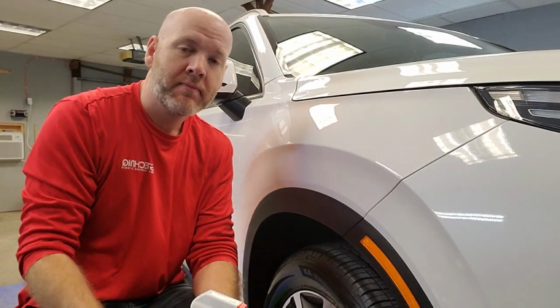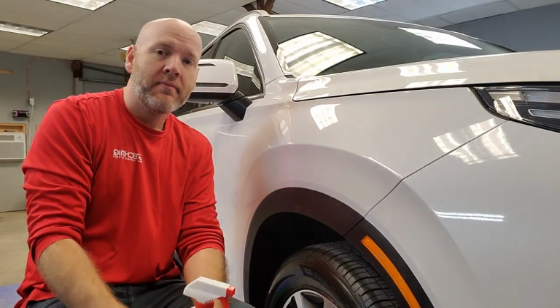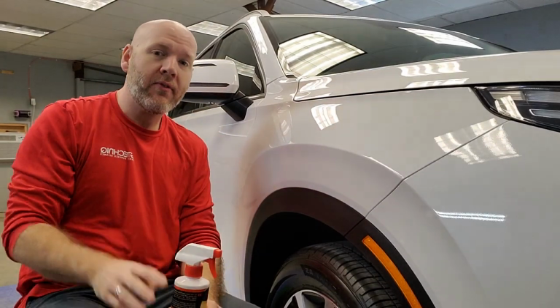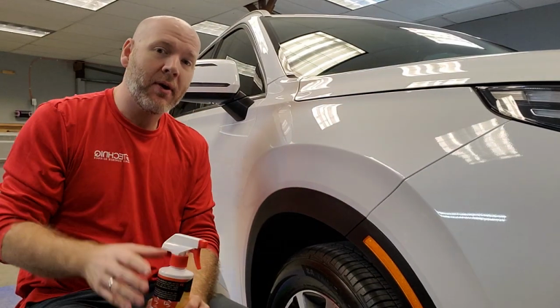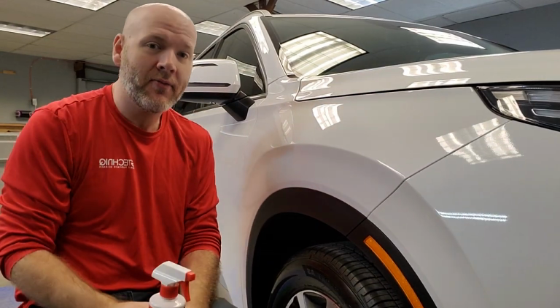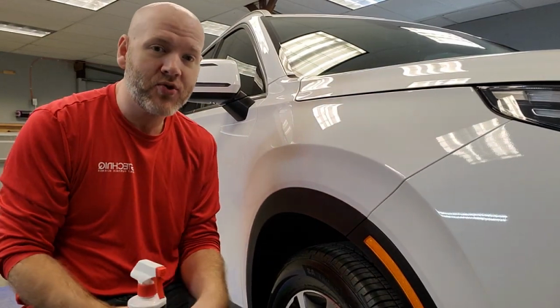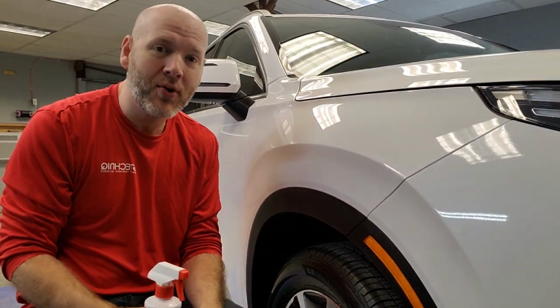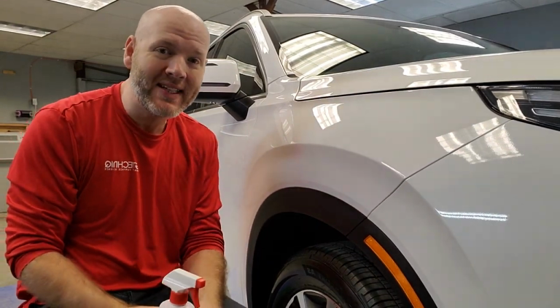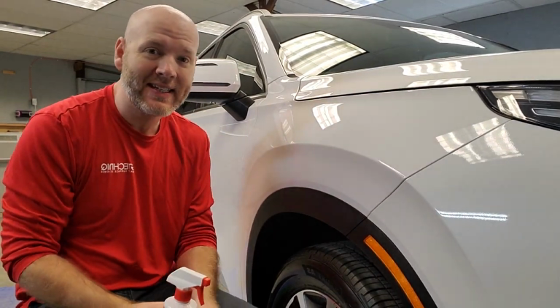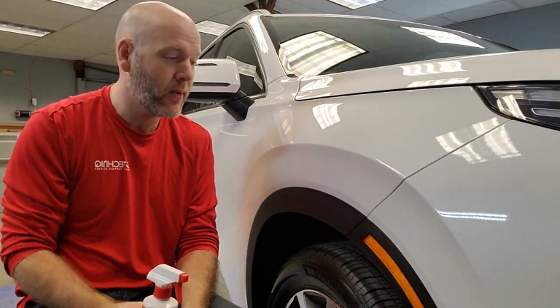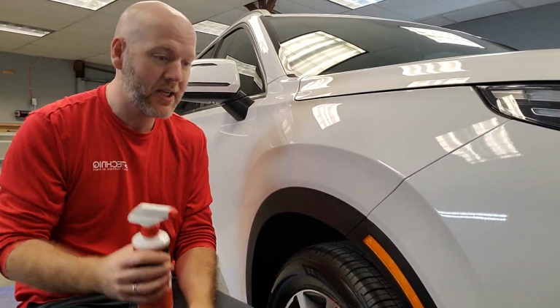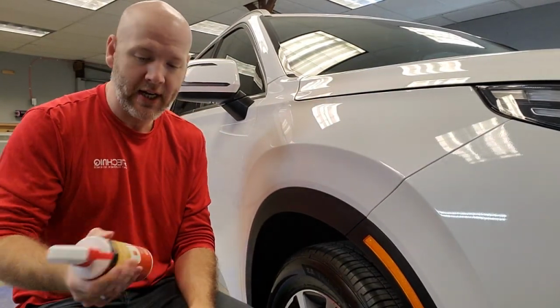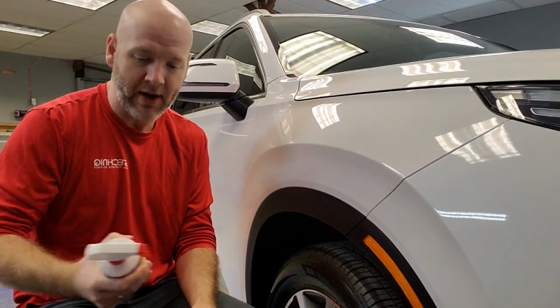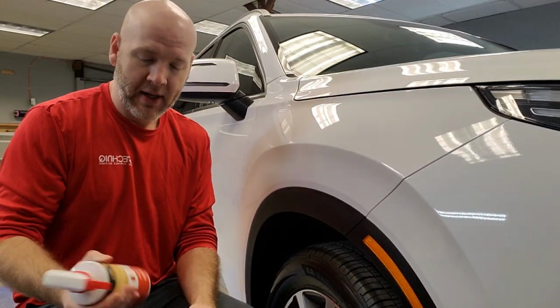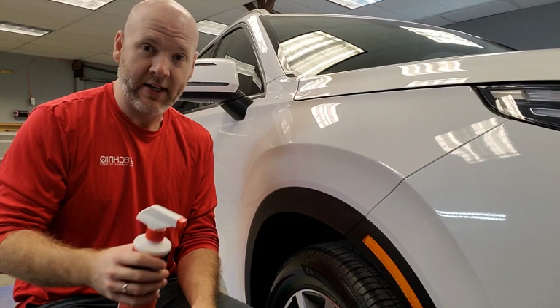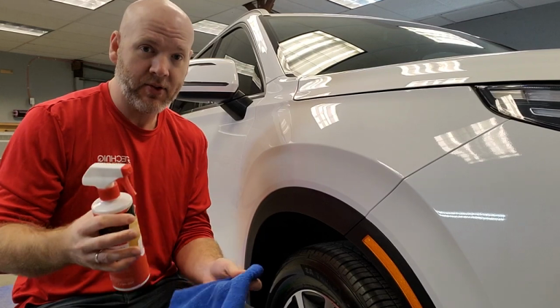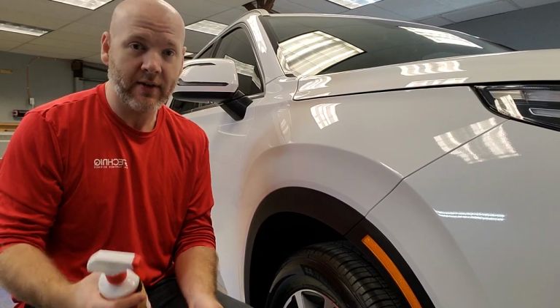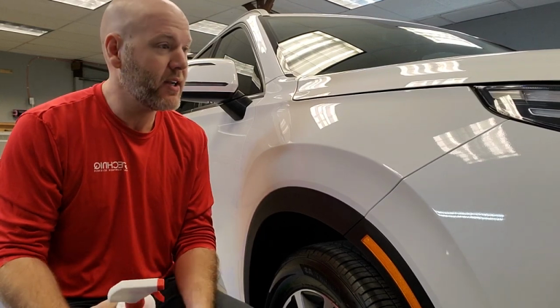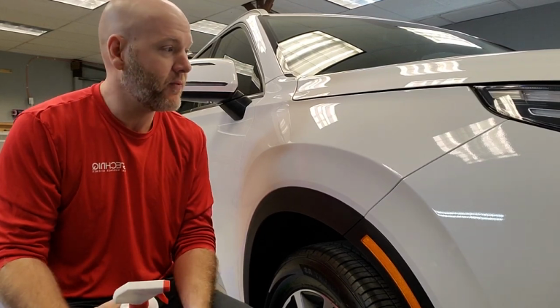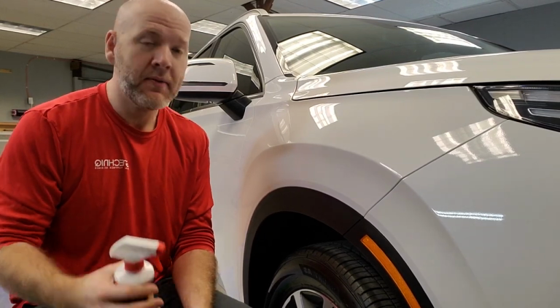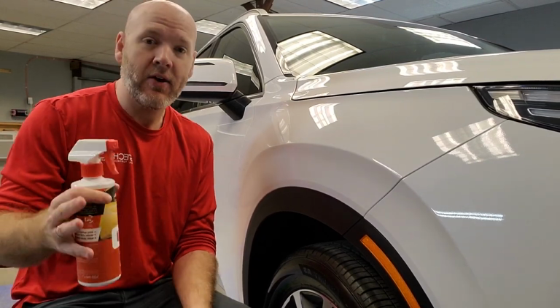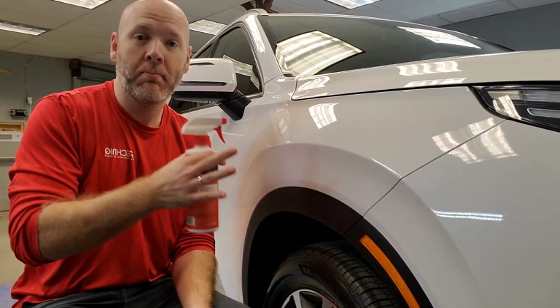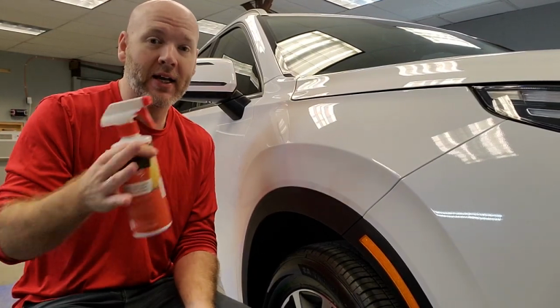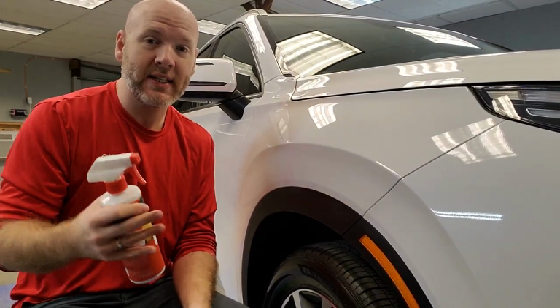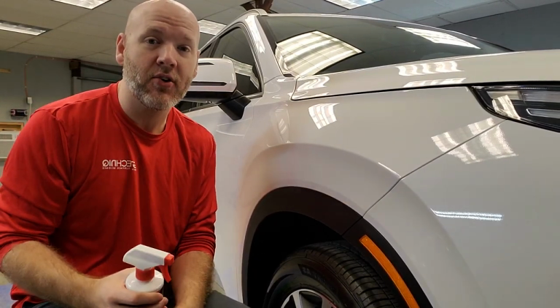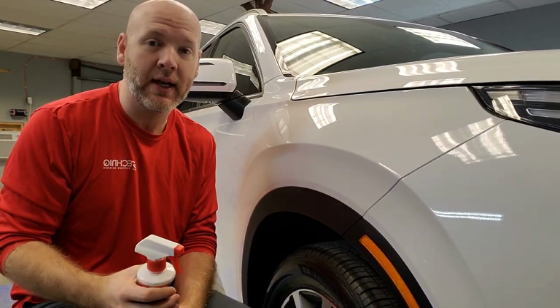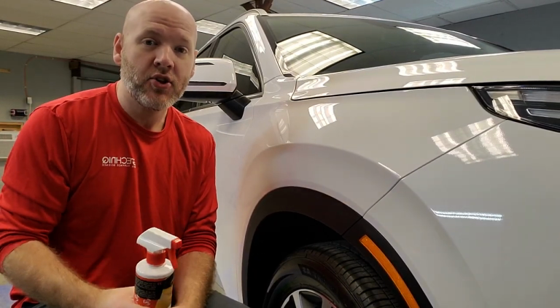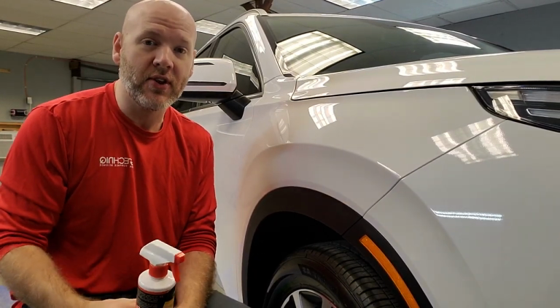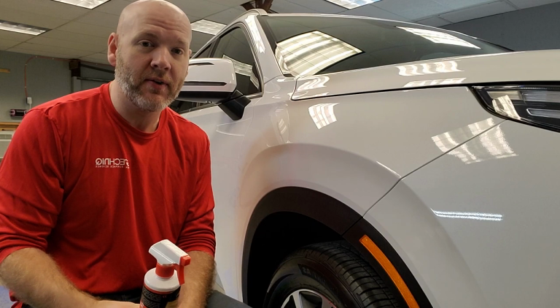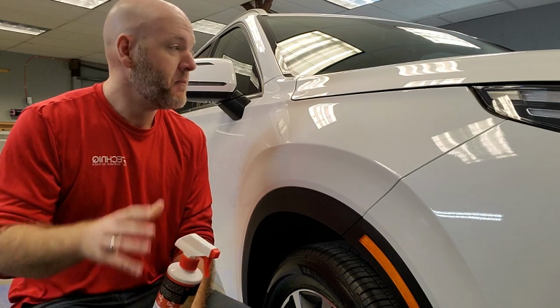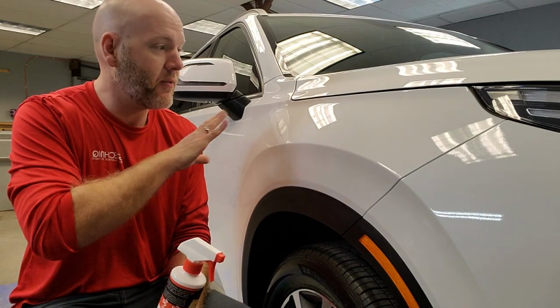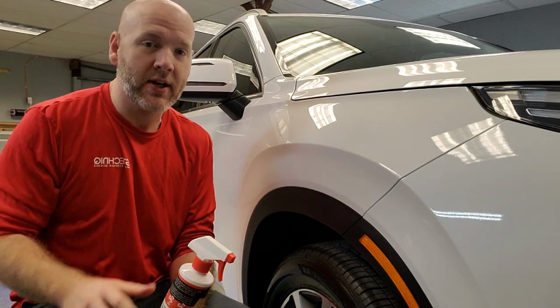Hey everyone, Mark here from Visual Pro Detailing. Today we're going to be talking about and demonstrating very briefly how to apply a quick detail spray to the surface of your vehicle.